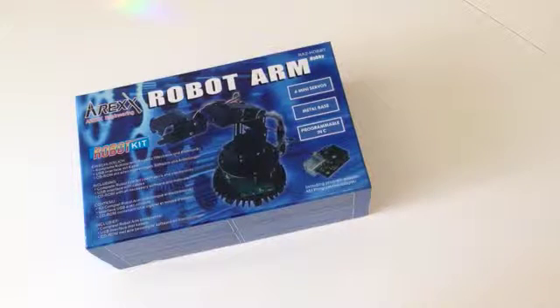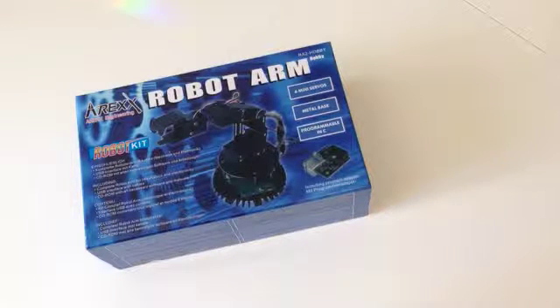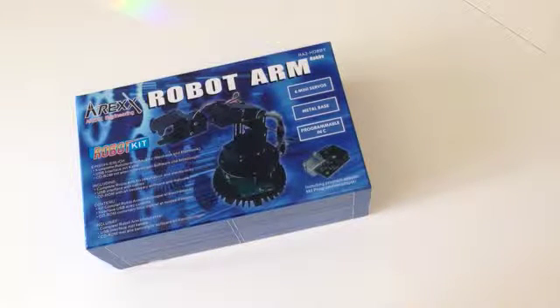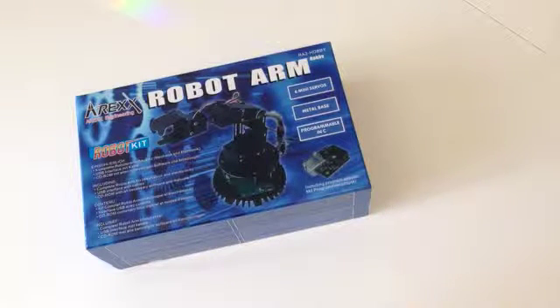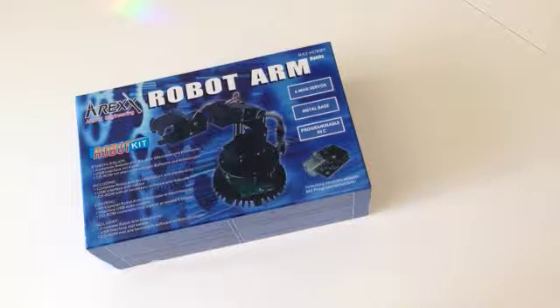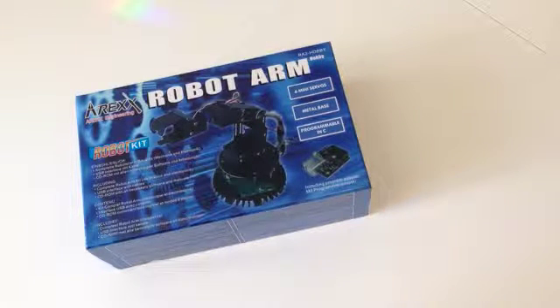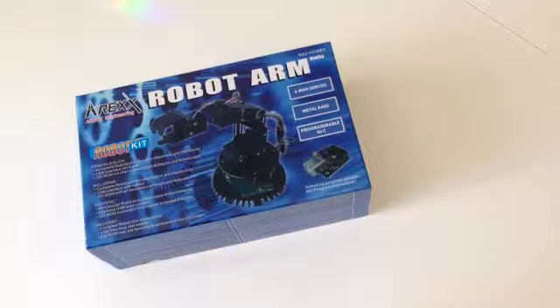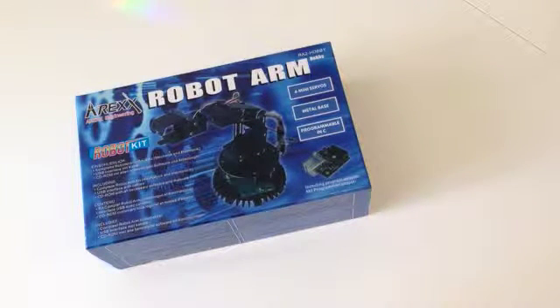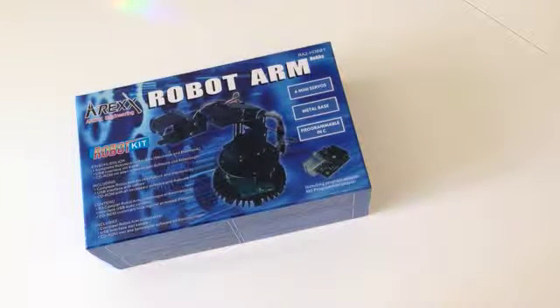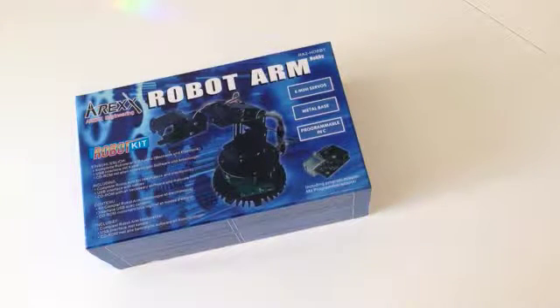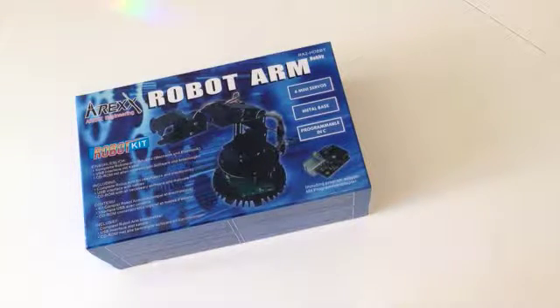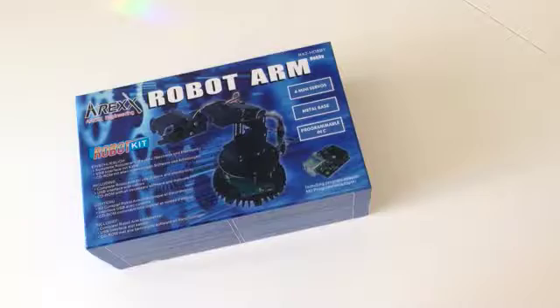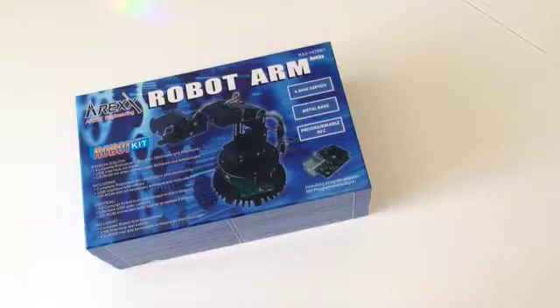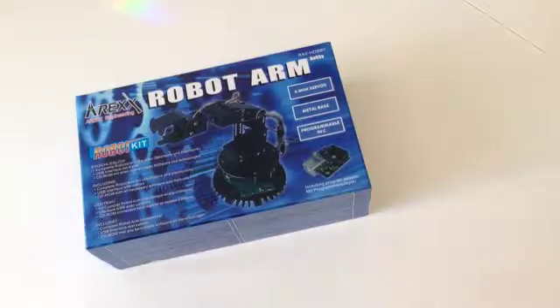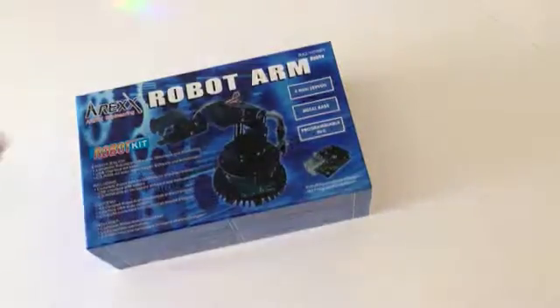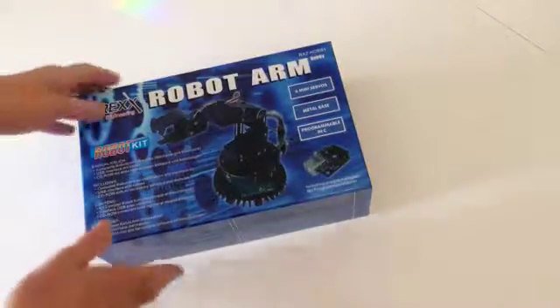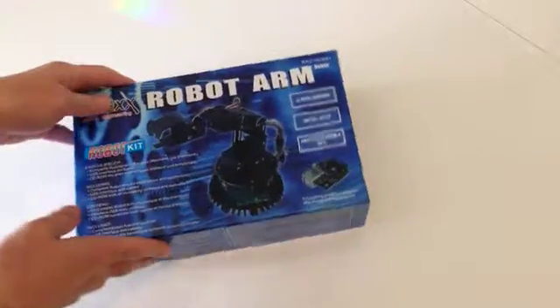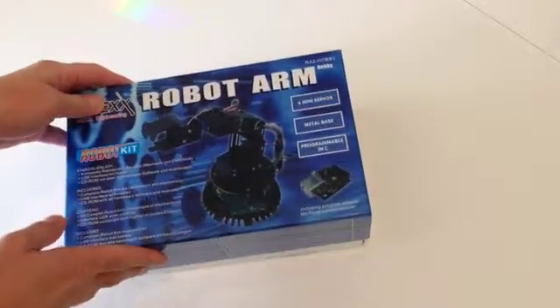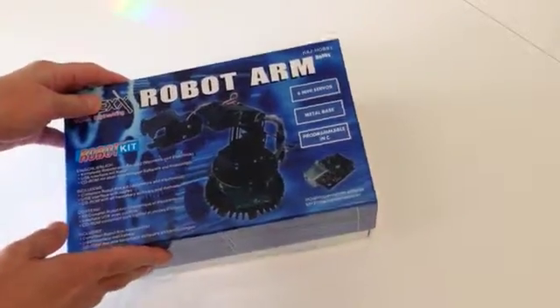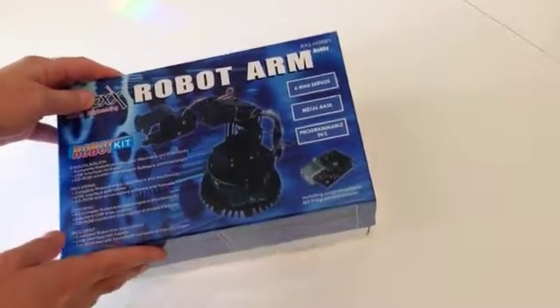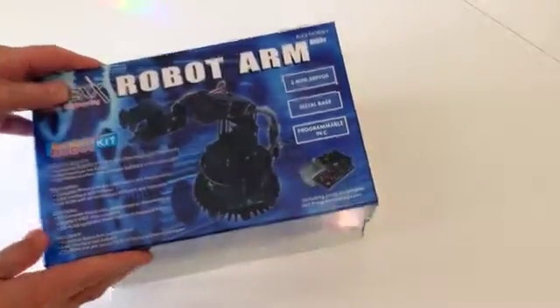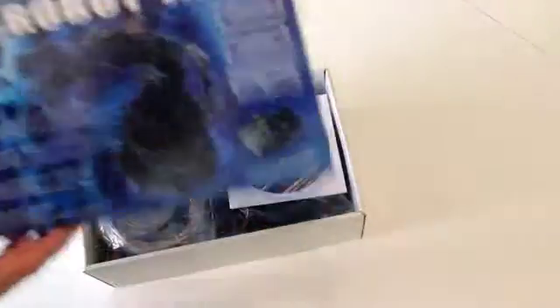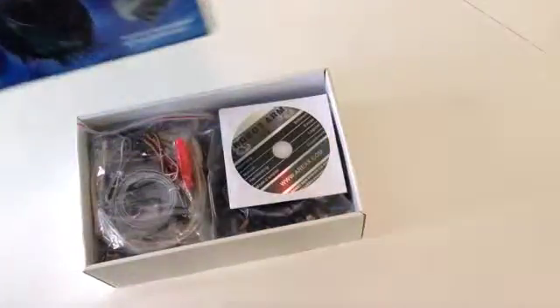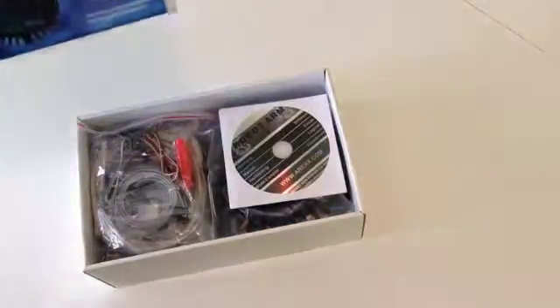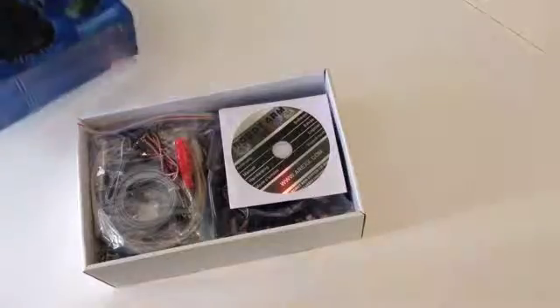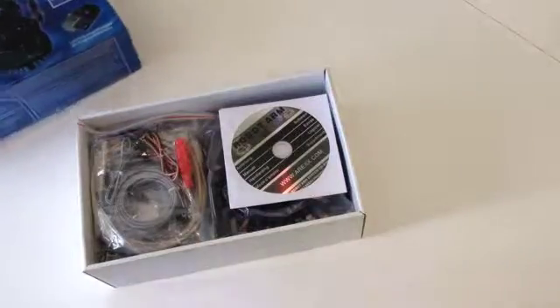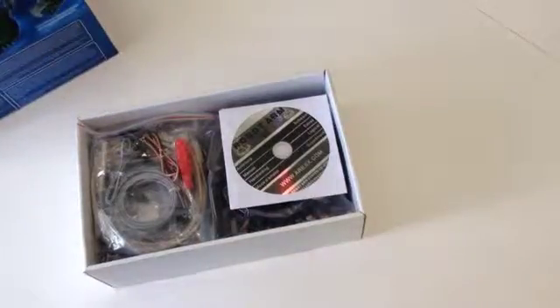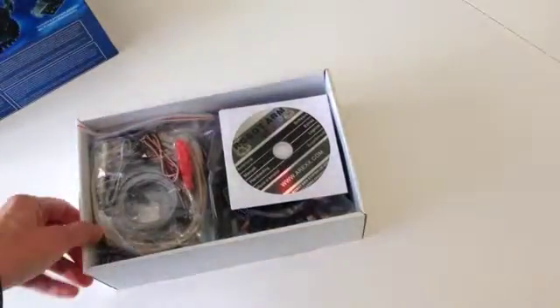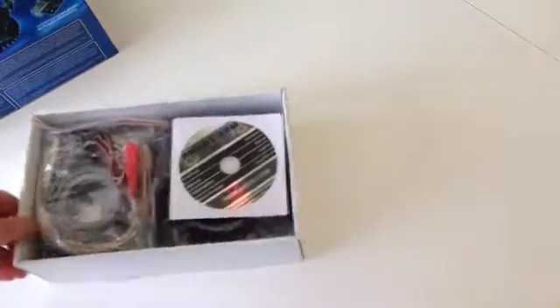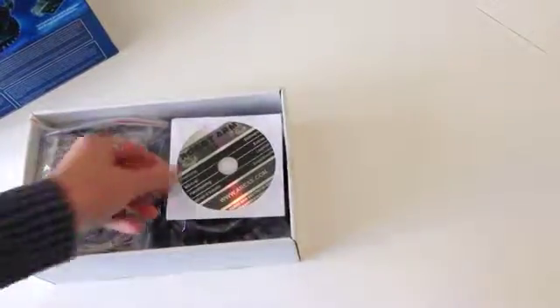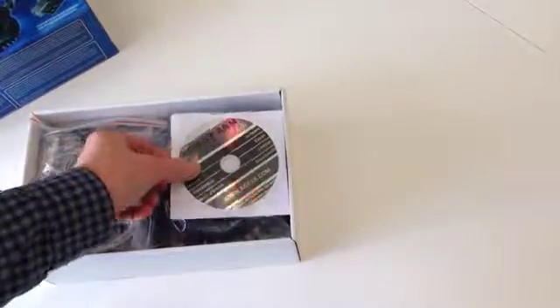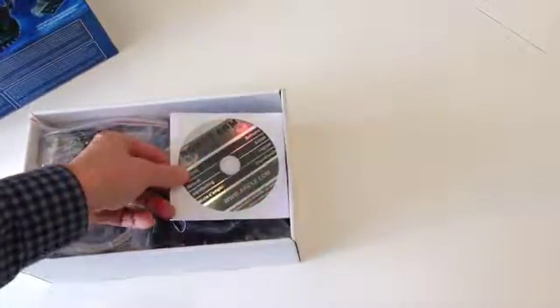Hello! I'd like to do a quick unboxing of the AWEX robot arm. This is the hobby version — there's also a professional version, which I assume is a bit bigger. It comes with six servos; it's one of those six degrees of freedom ones.